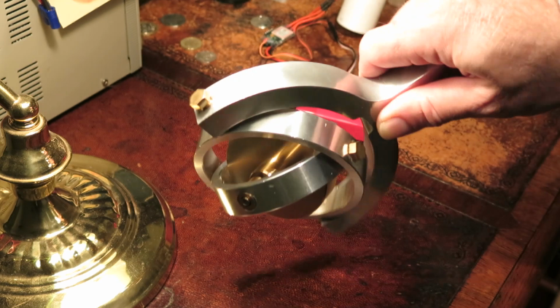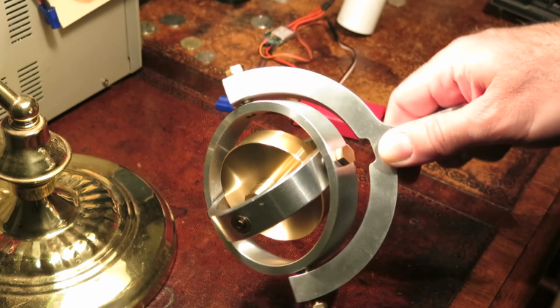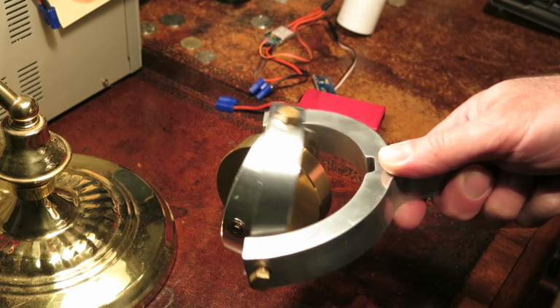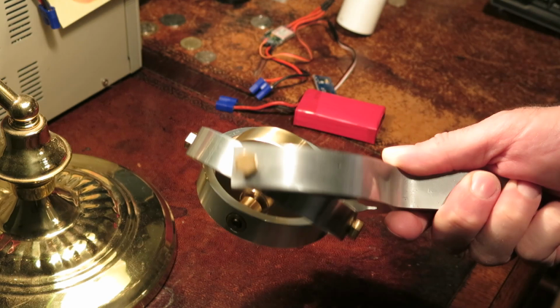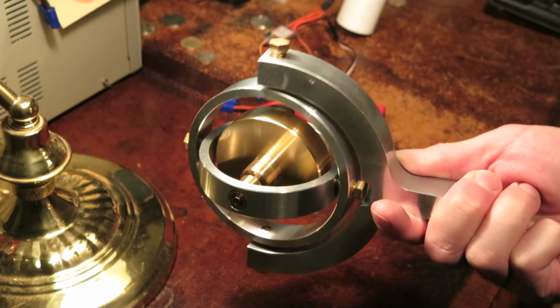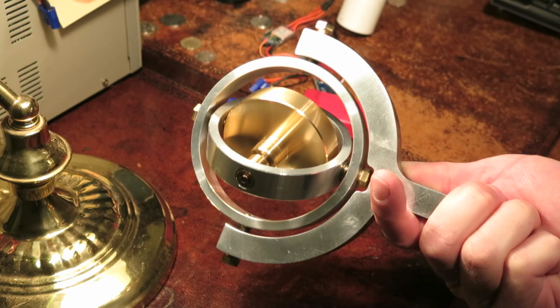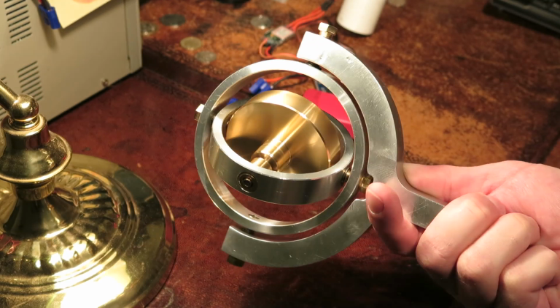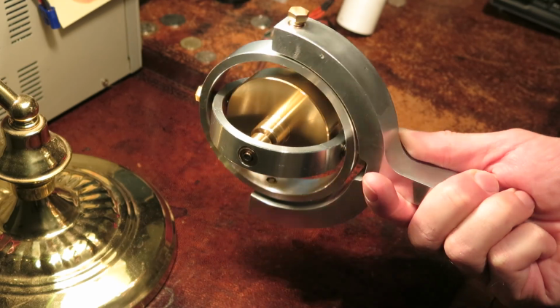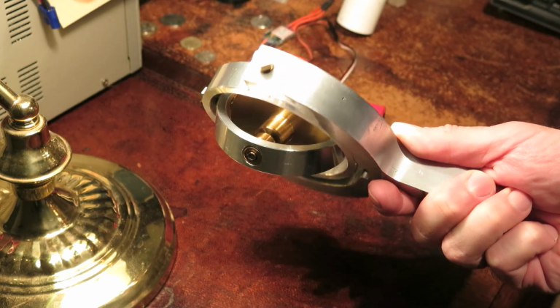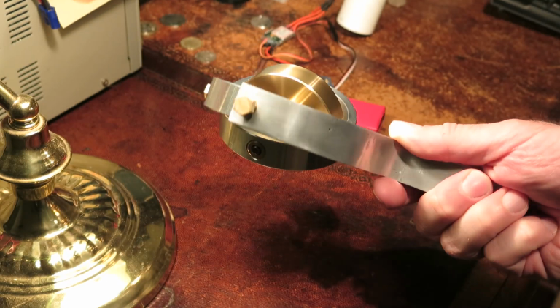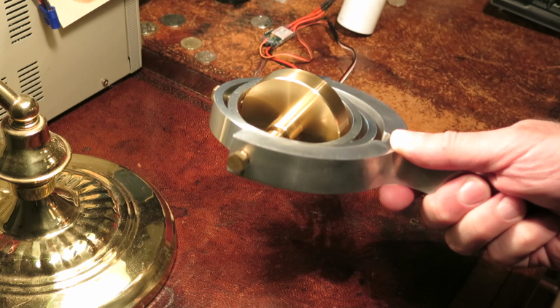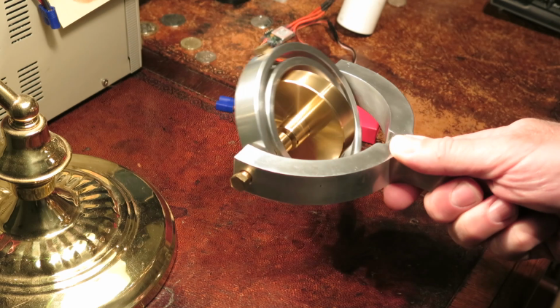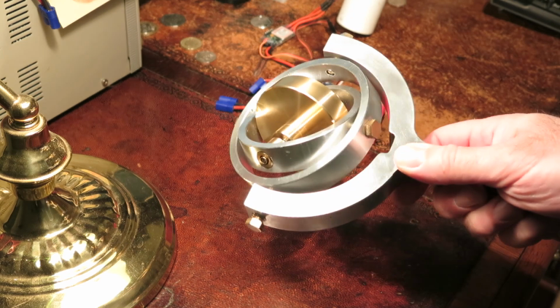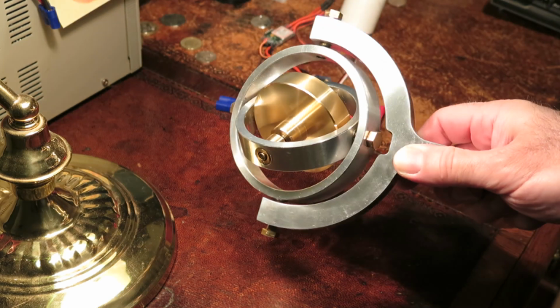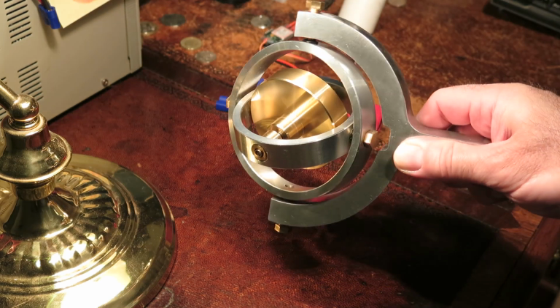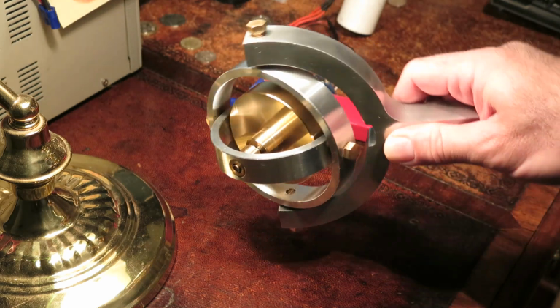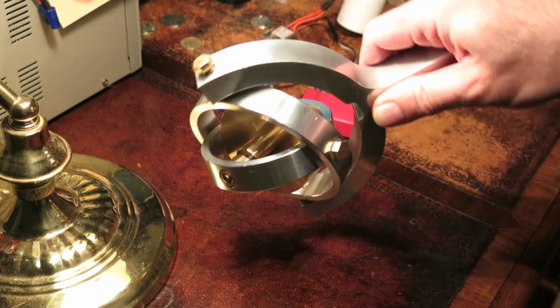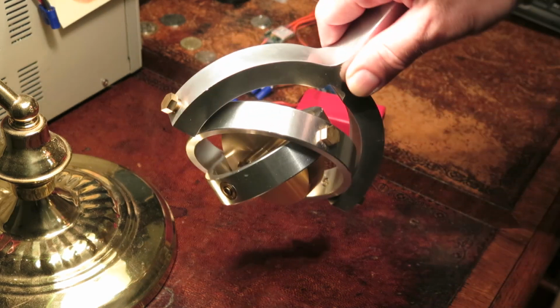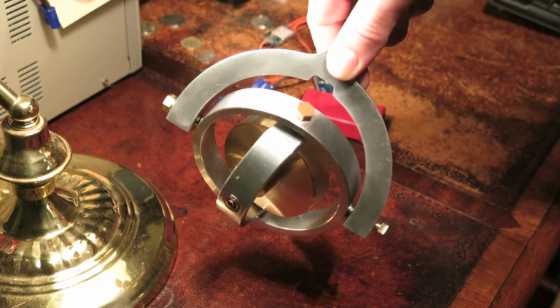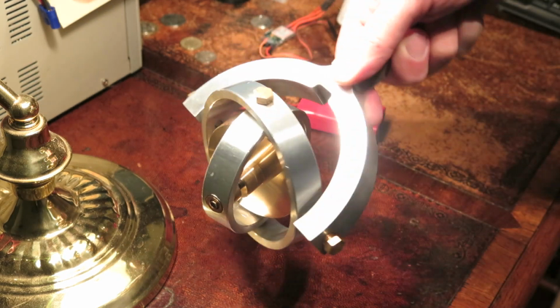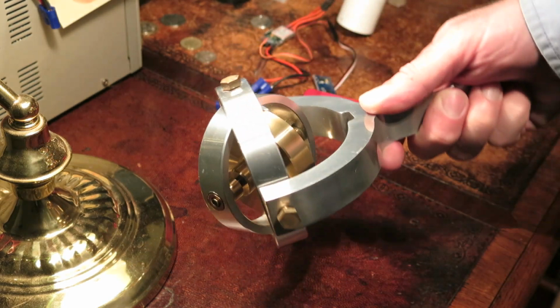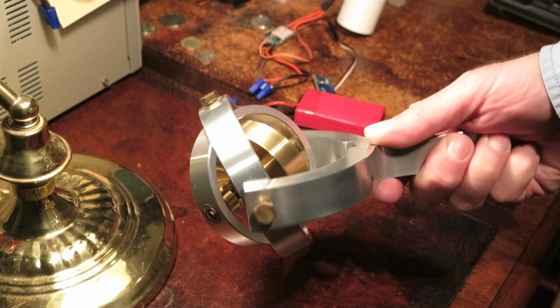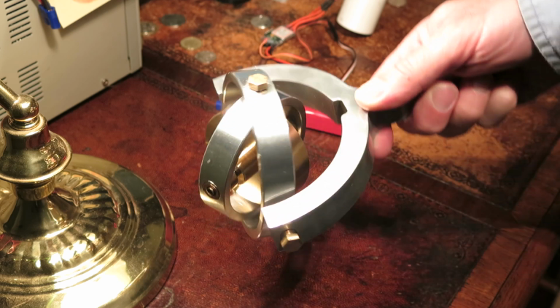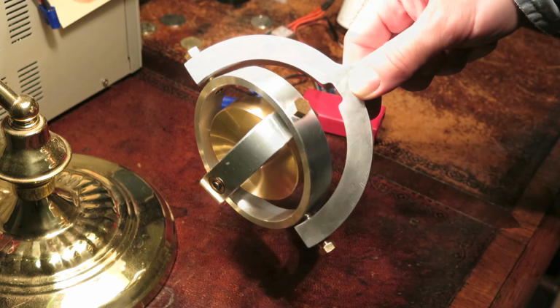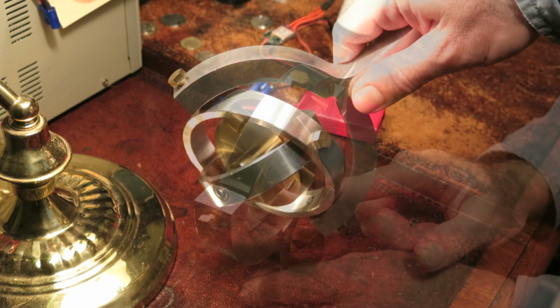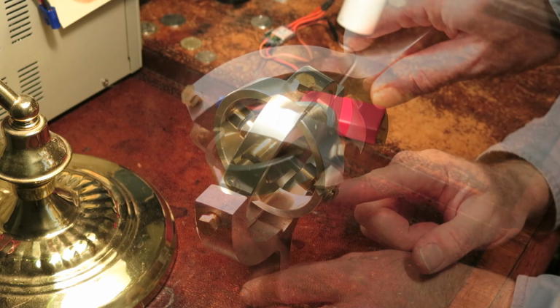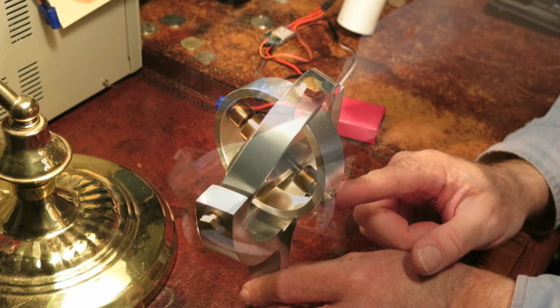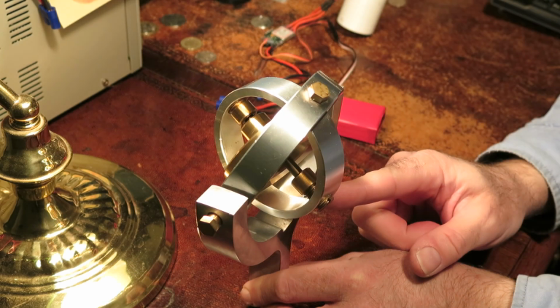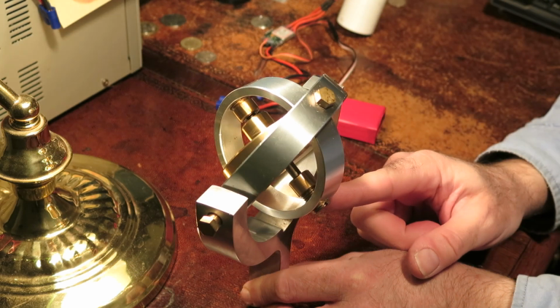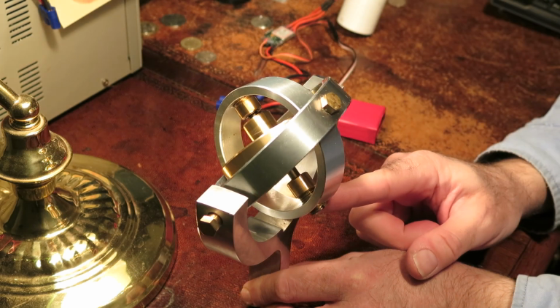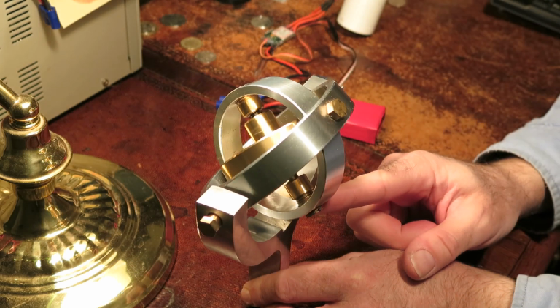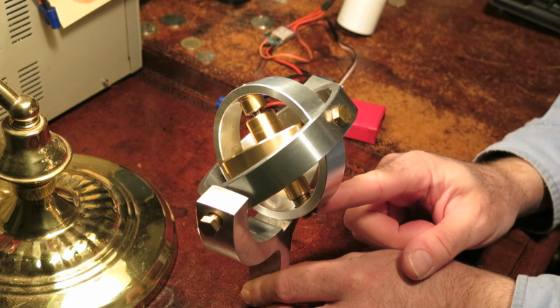I've only made this gyroscope with two sets of gimbals, and a real system would need three: pitch, roll, and yaw. But nonetheless, gimbal lock still remains a problem, although it can be eliminated by some clever electronics and a fourth gimbal set.